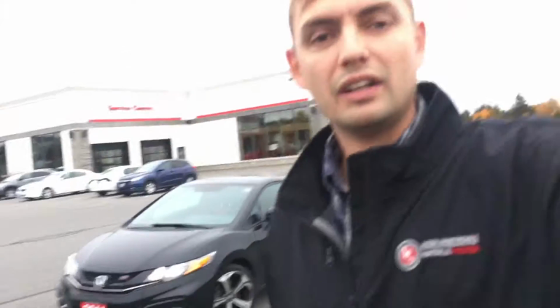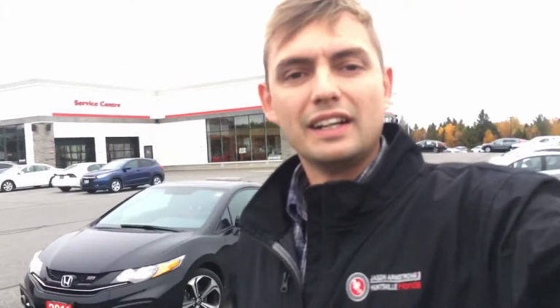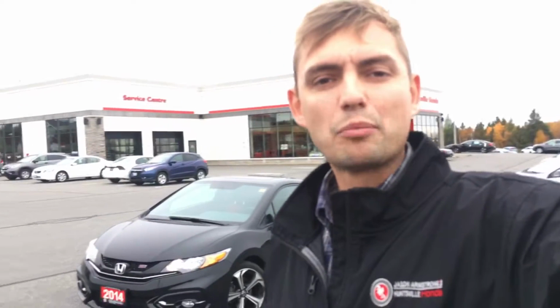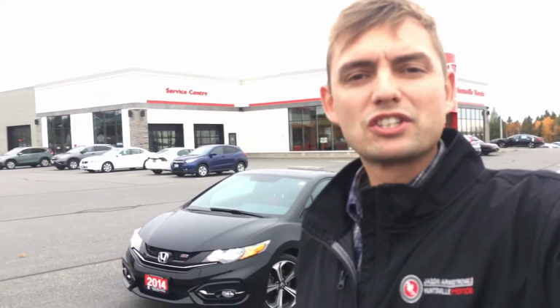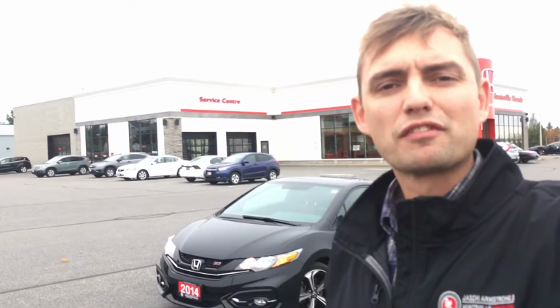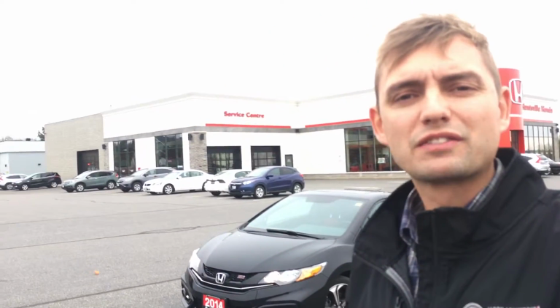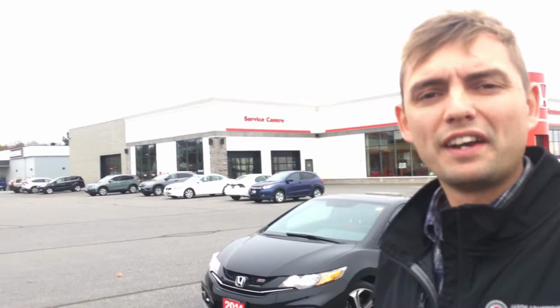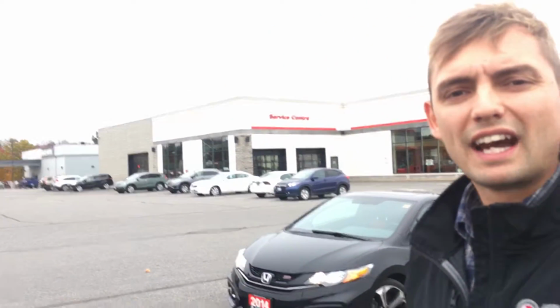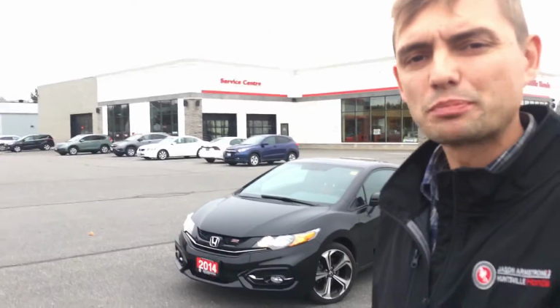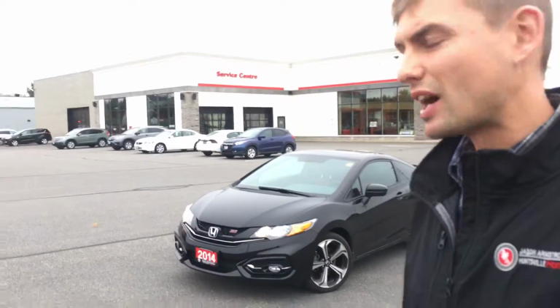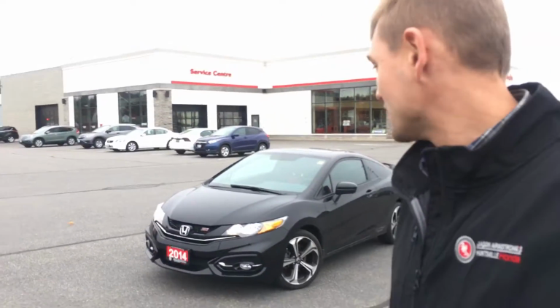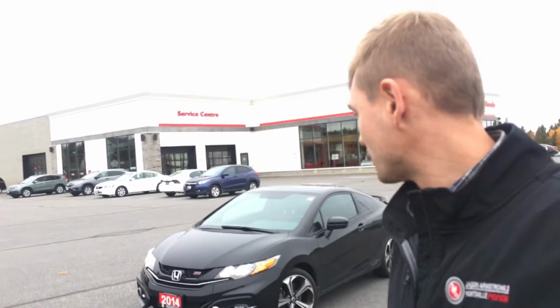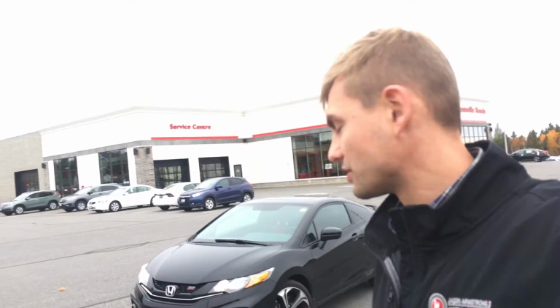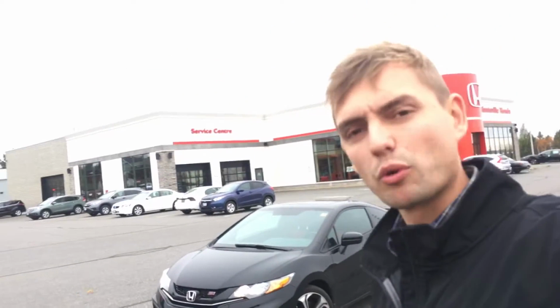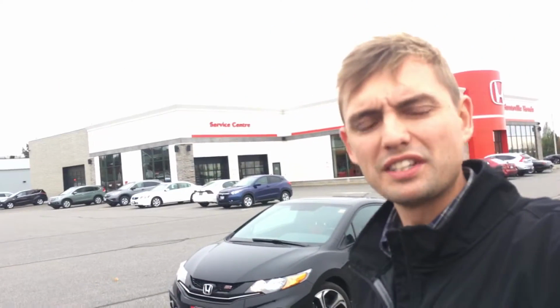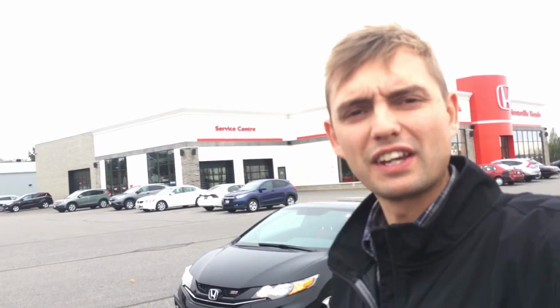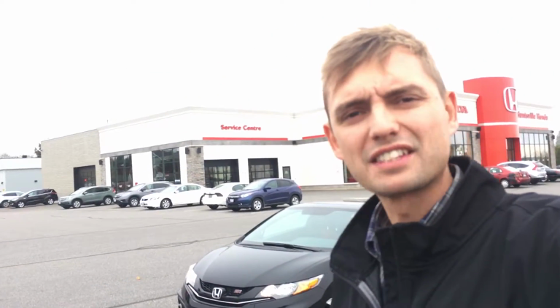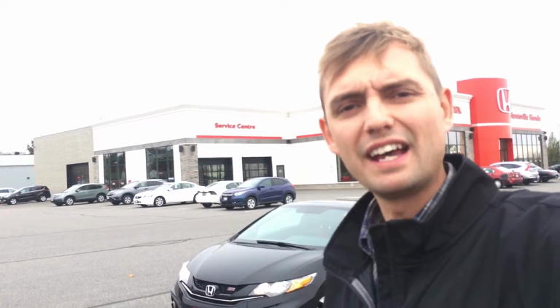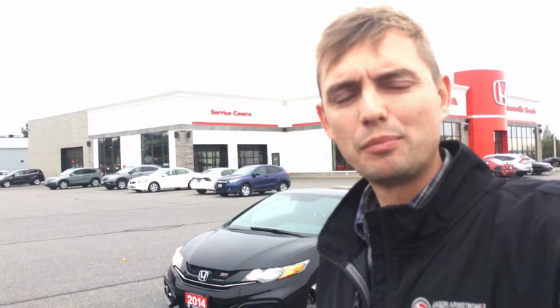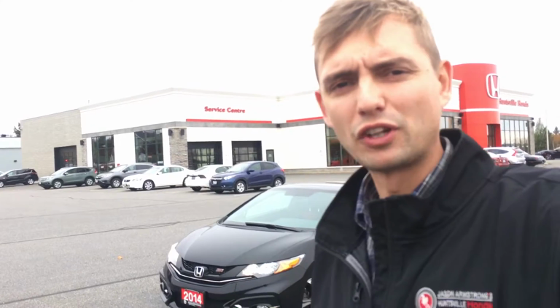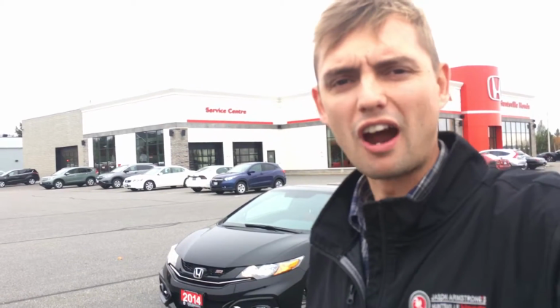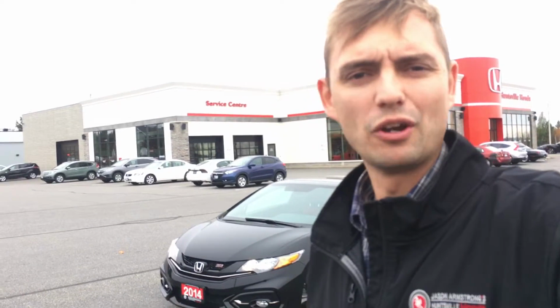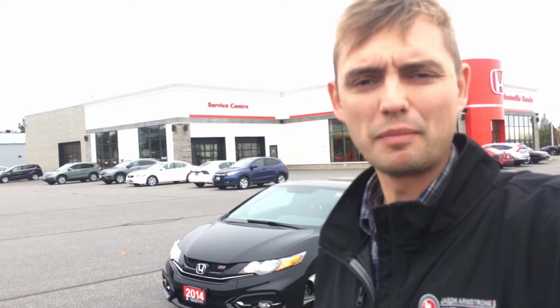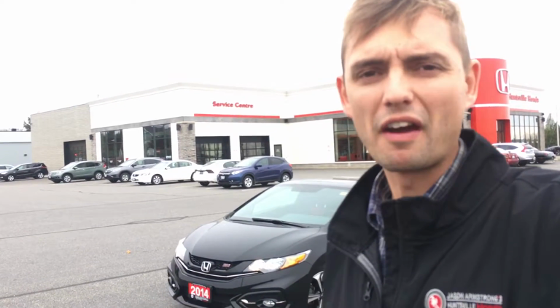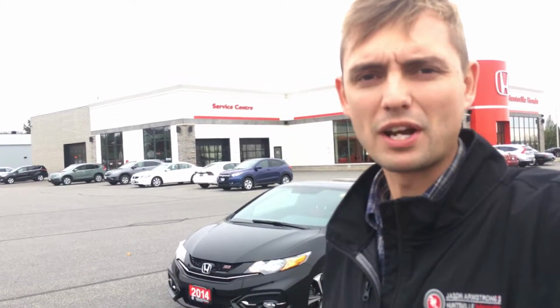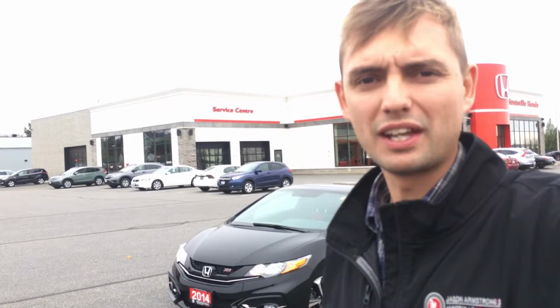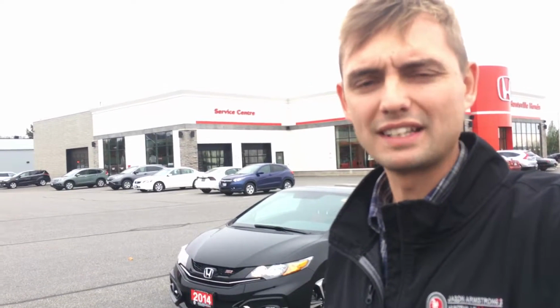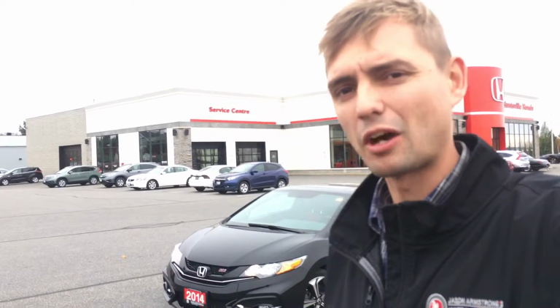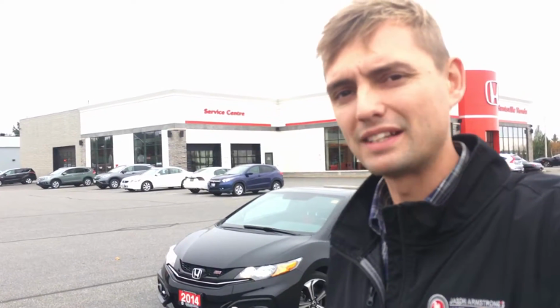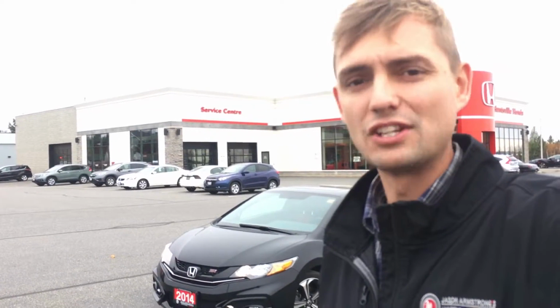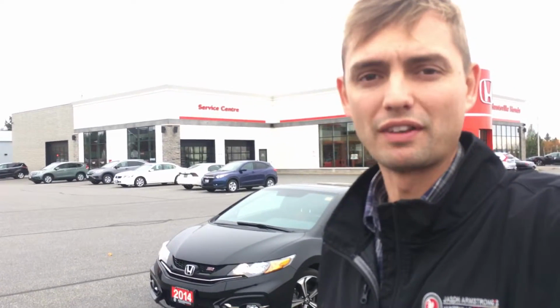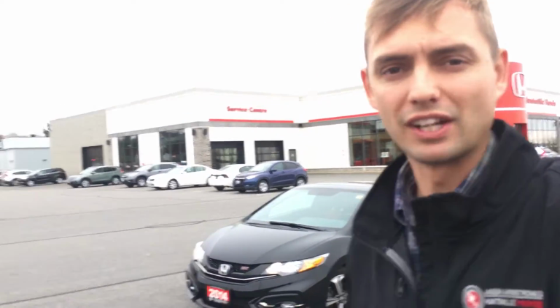Hi Brent, Sean here from Huntsville Honda. I just pulled up the 2014 Civic Si — beautiful car. I know you're gonna be very impressed with it. I'm gonna take a couple minutes and show you around the vehicle.